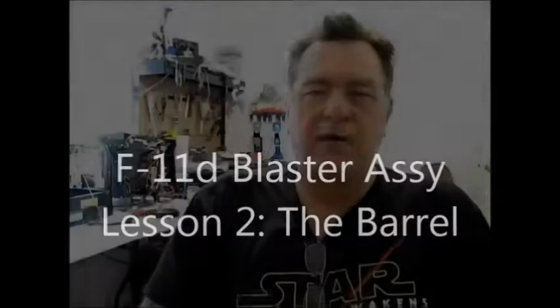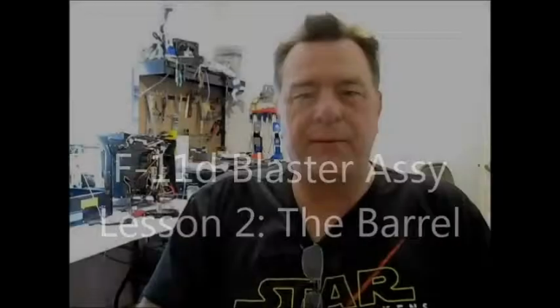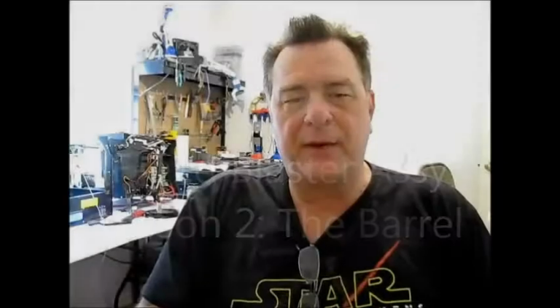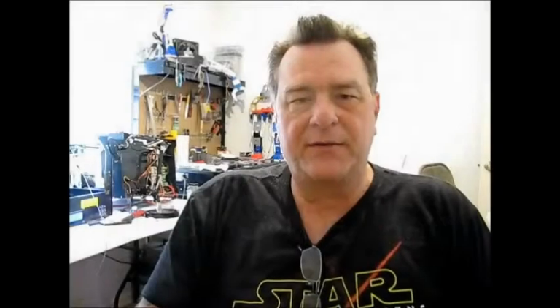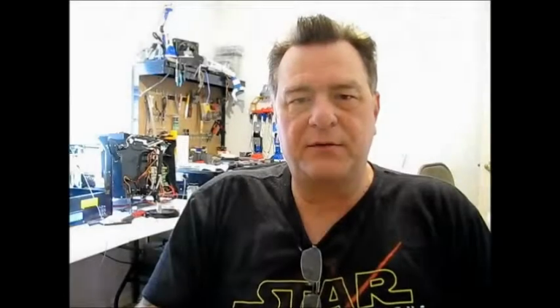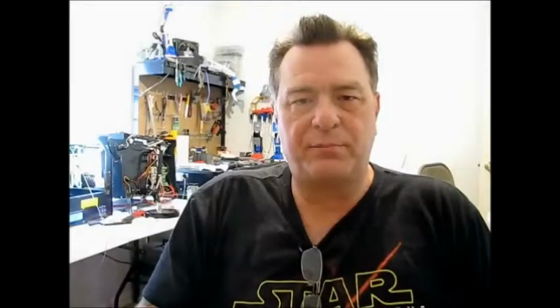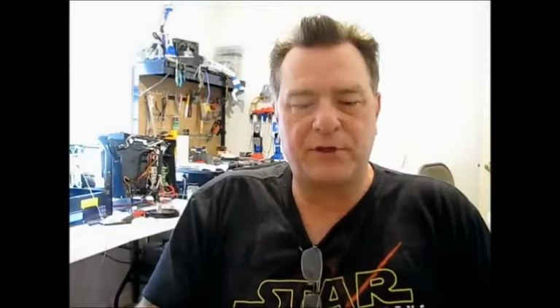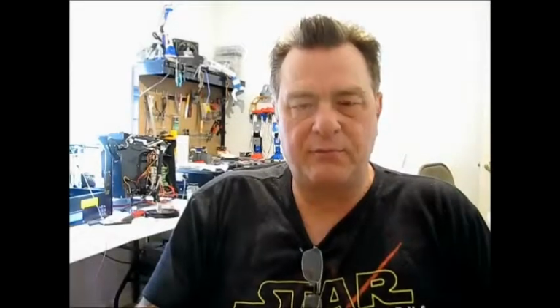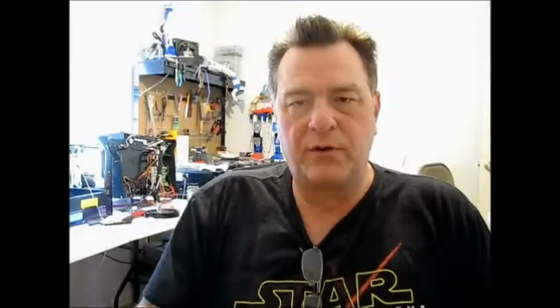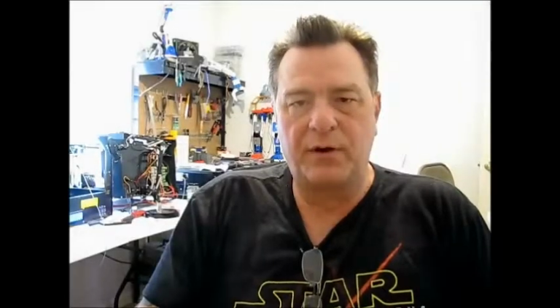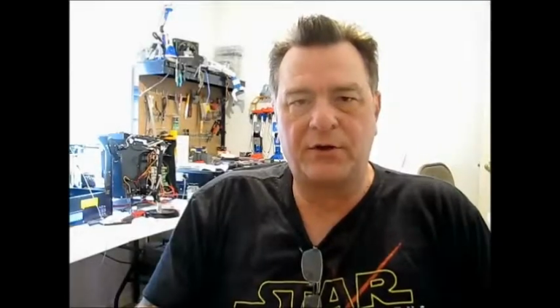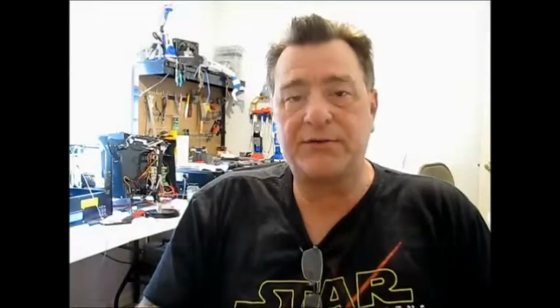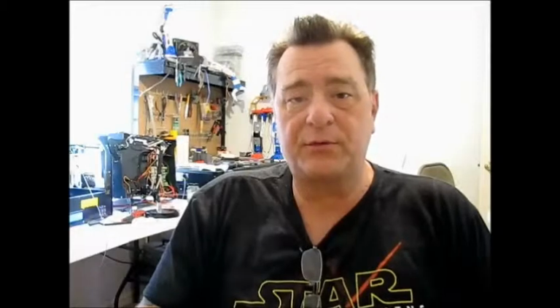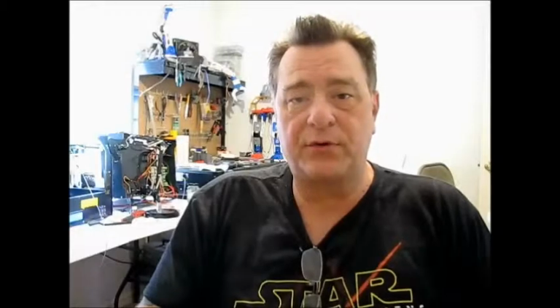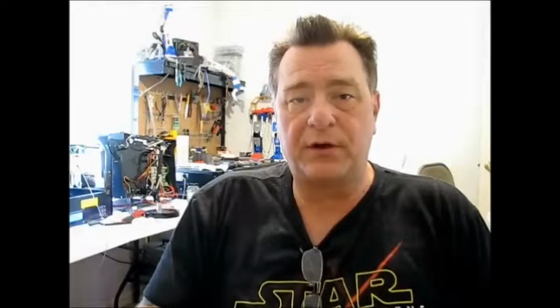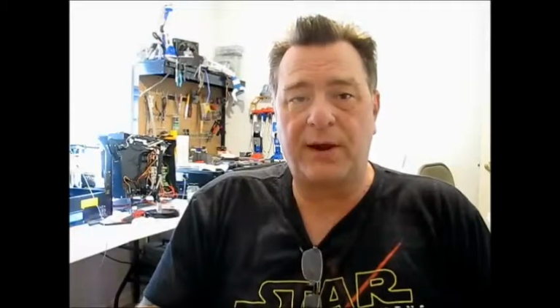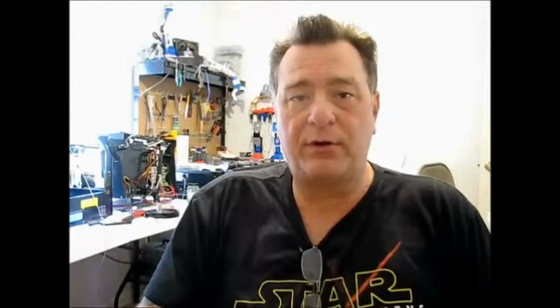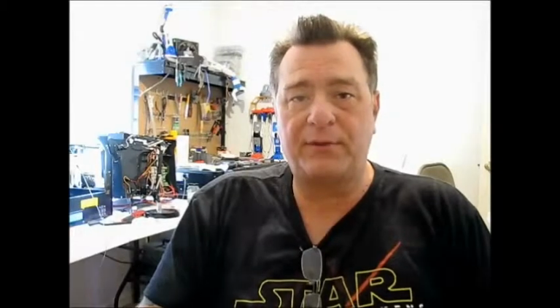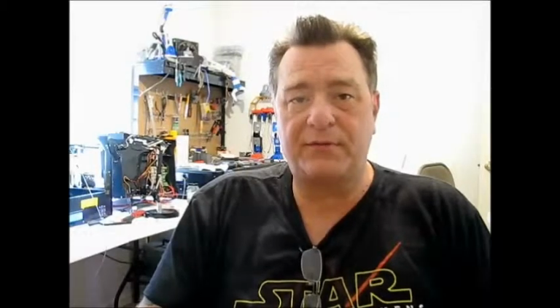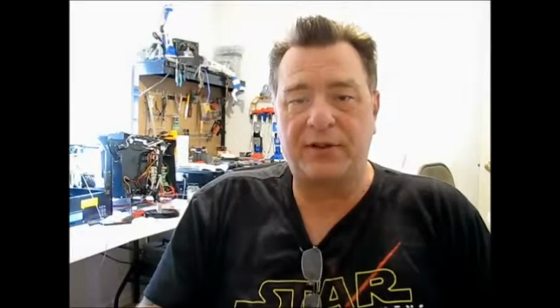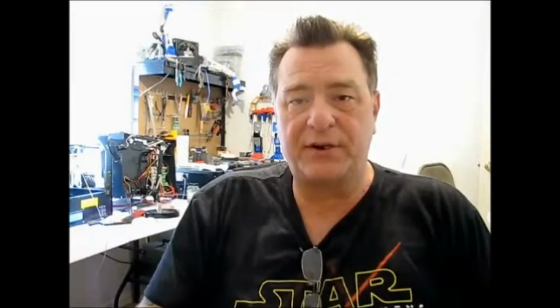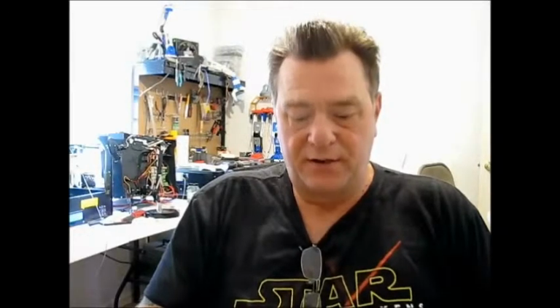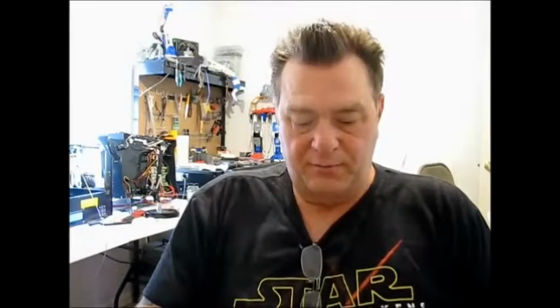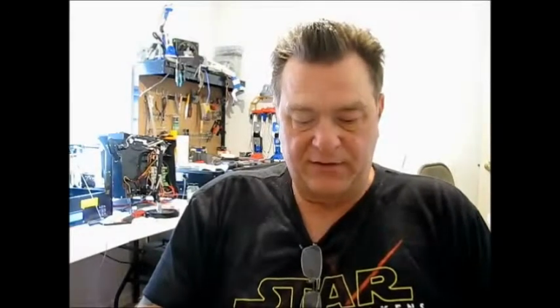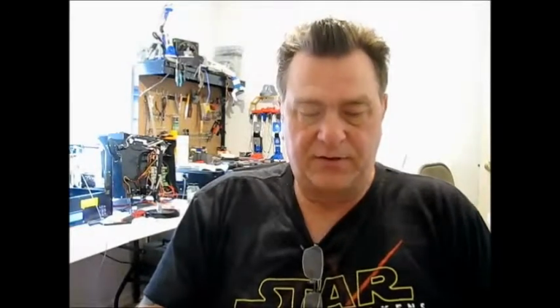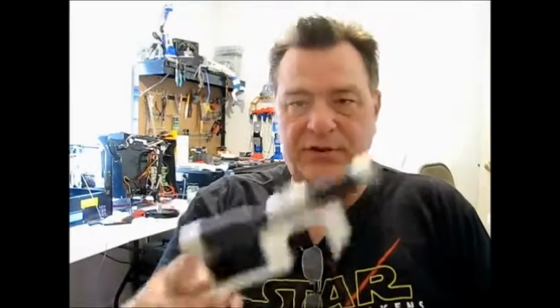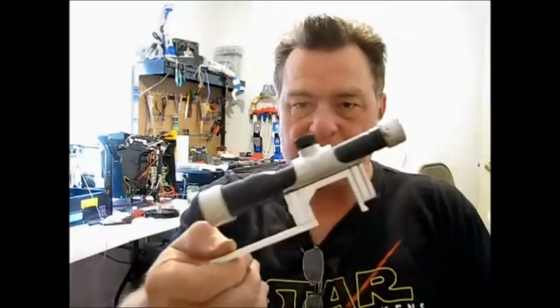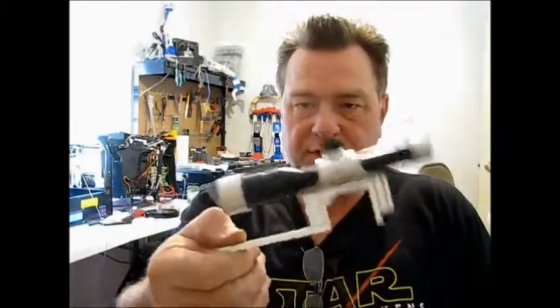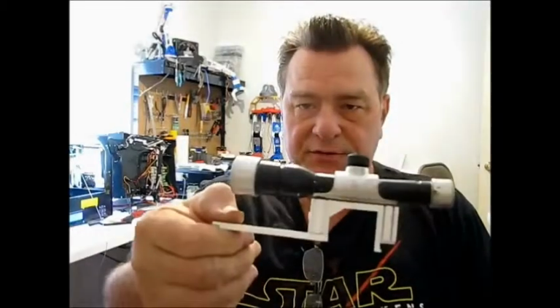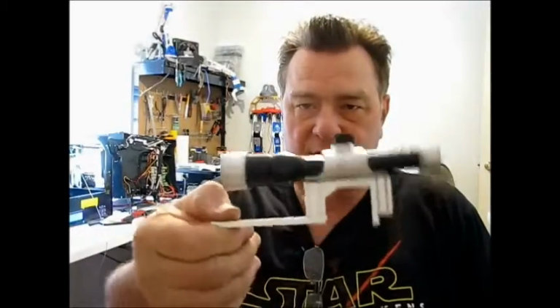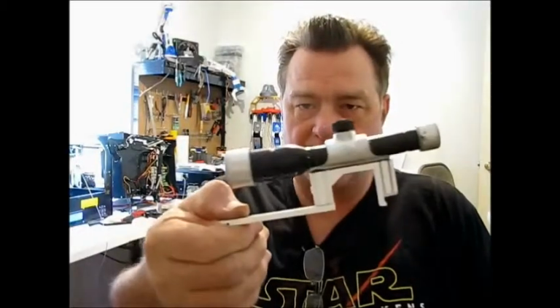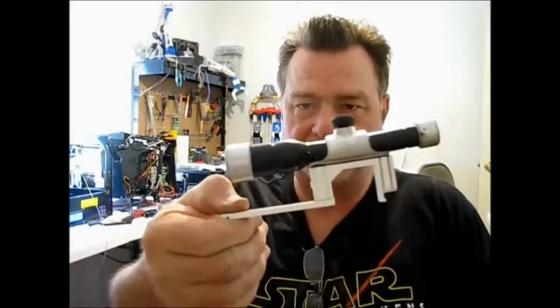Ray-Bear back in the blaster lab. We're going to start lesson two for the barrel assembly of the F11D blaster. In the first lesson we covered the scope and rail system.